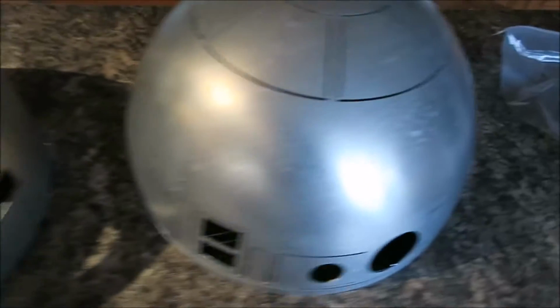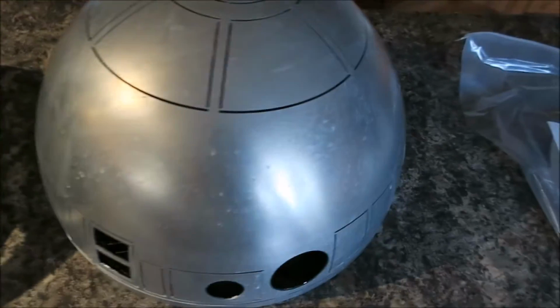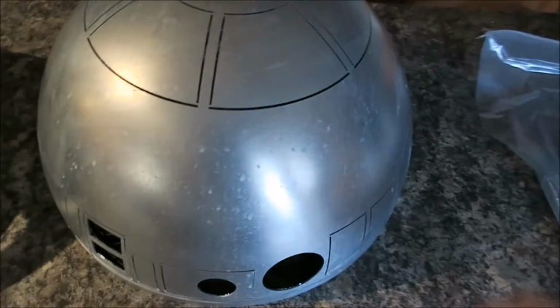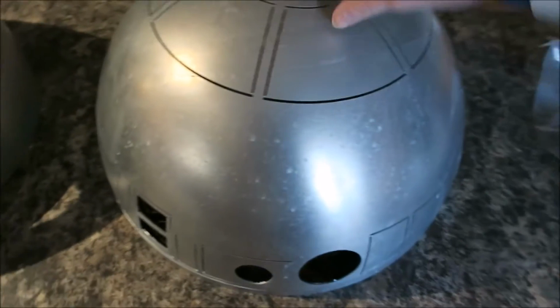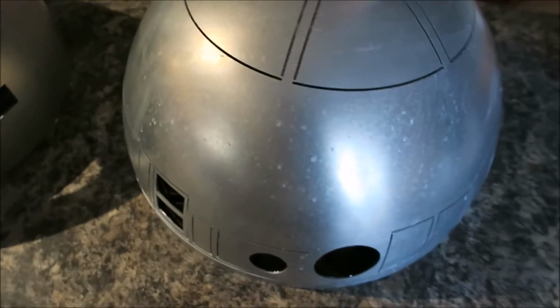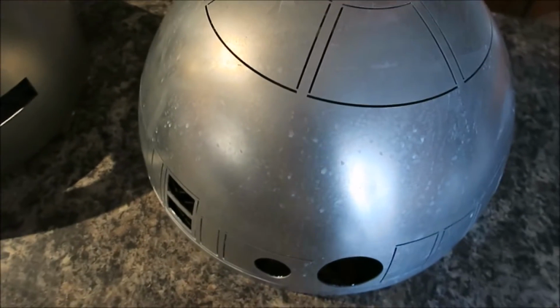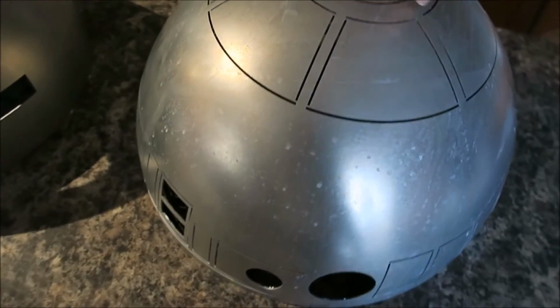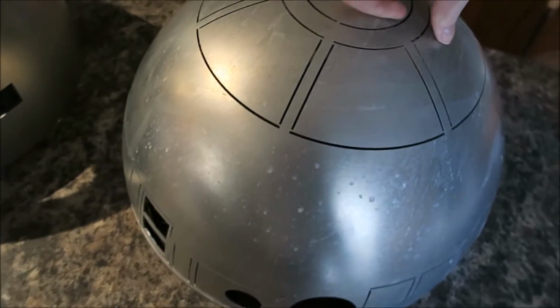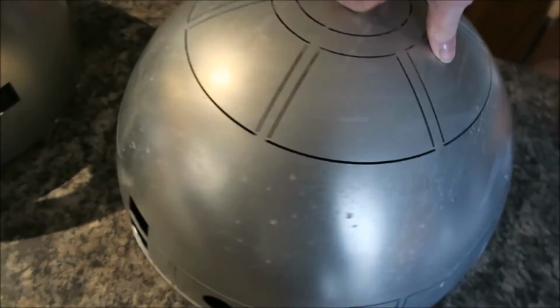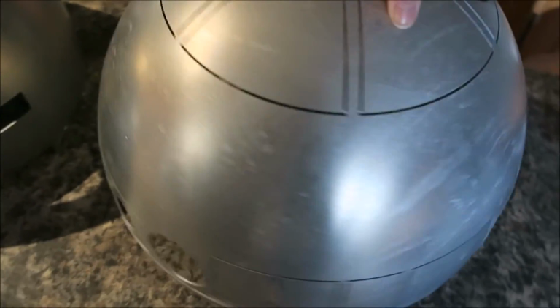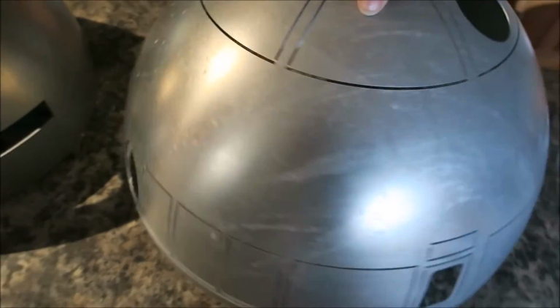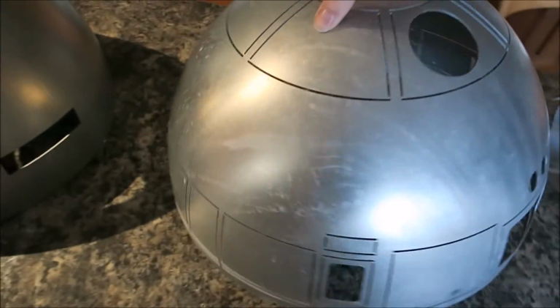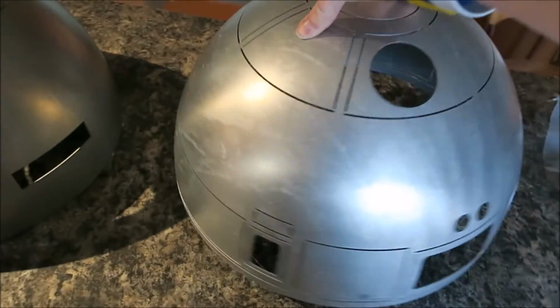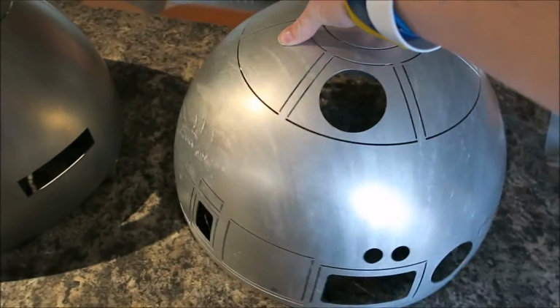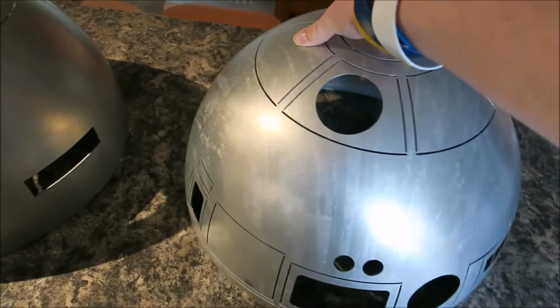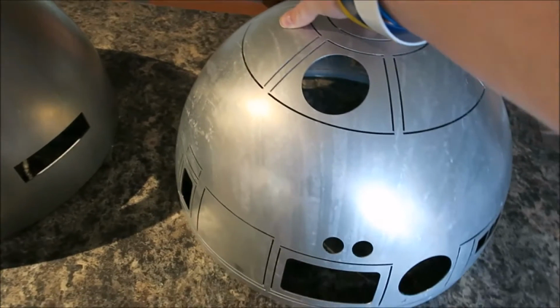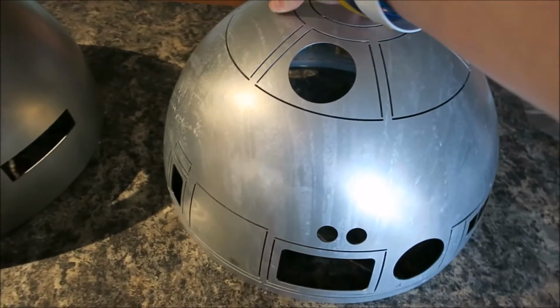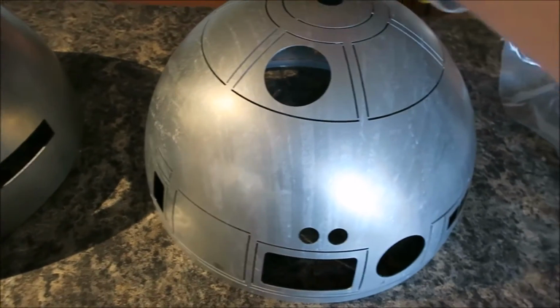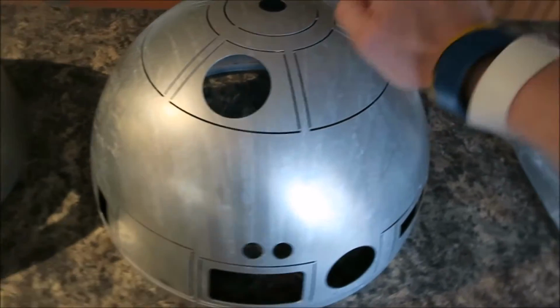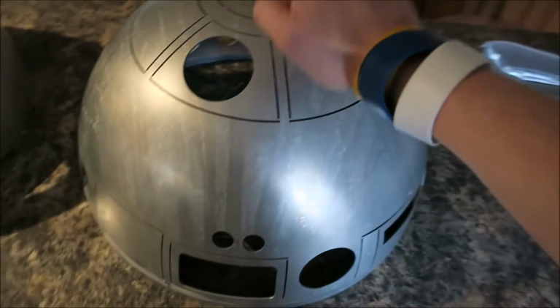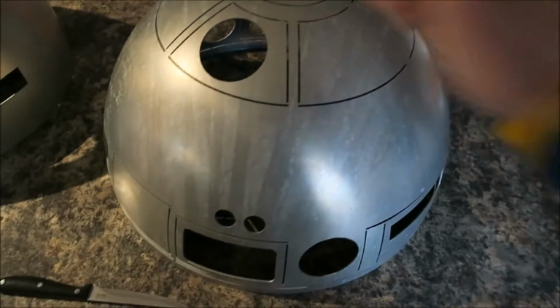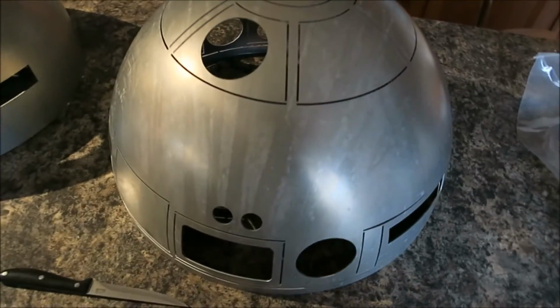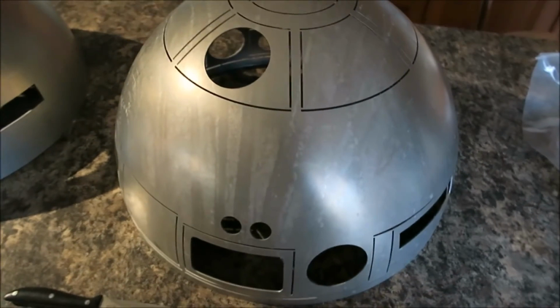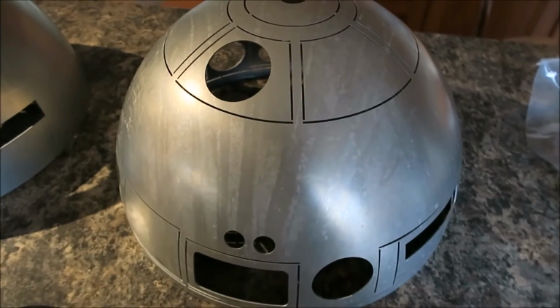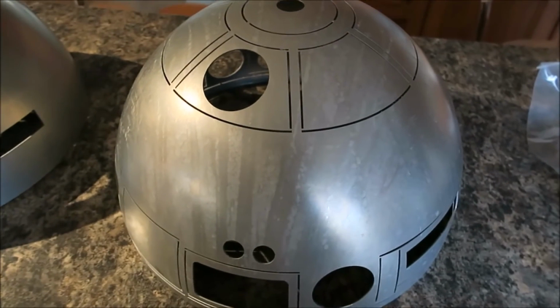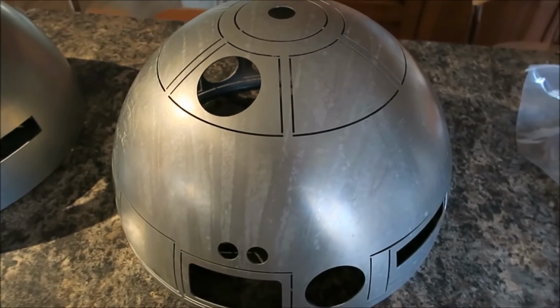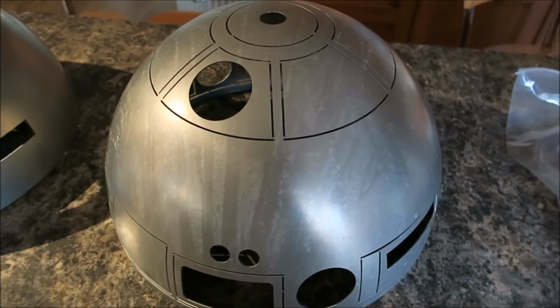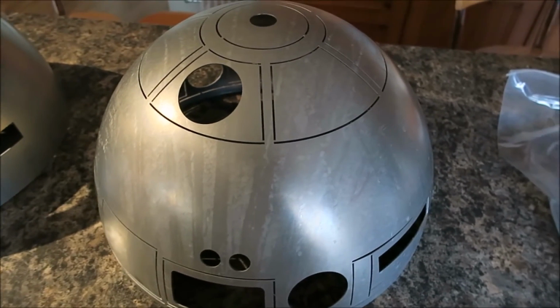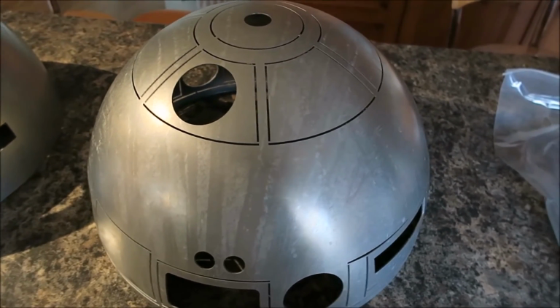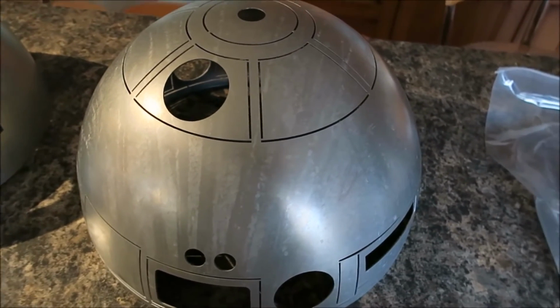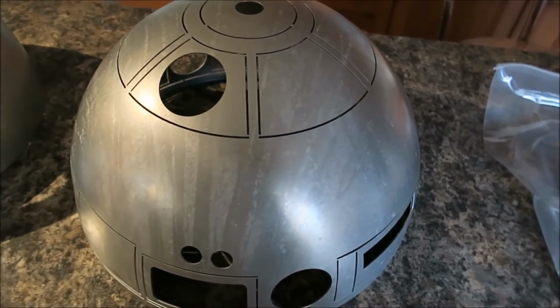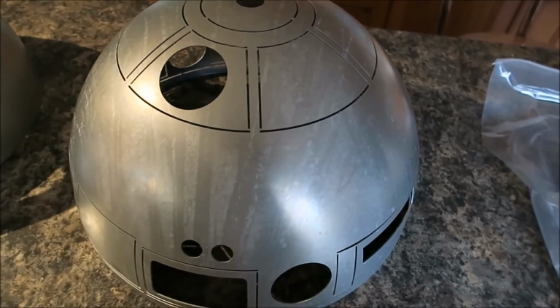And here we have the outer dome. Now check out the detail on this beast - that is incredible. There we go.